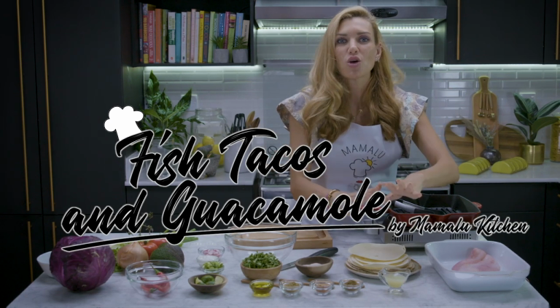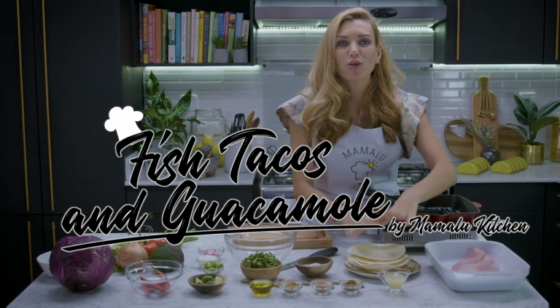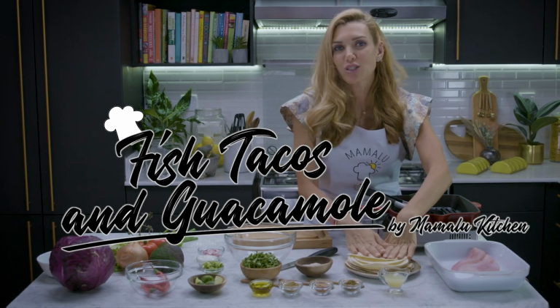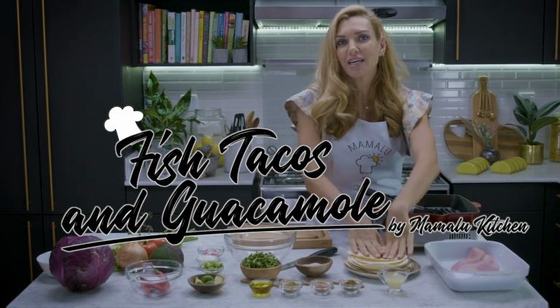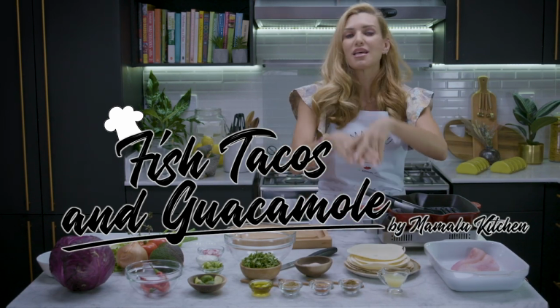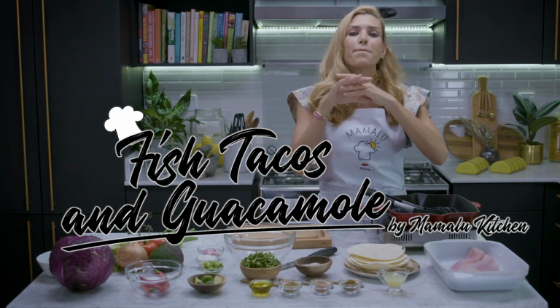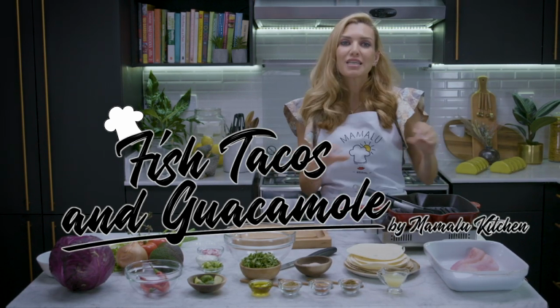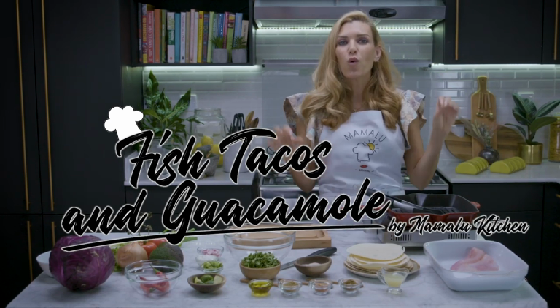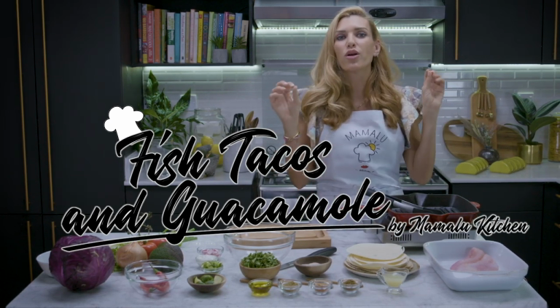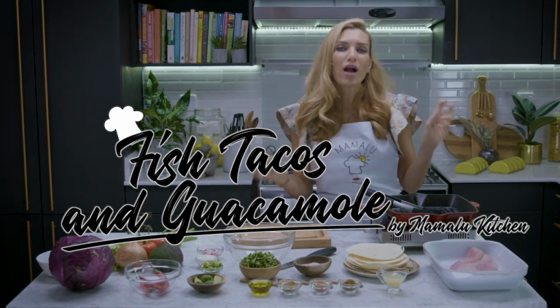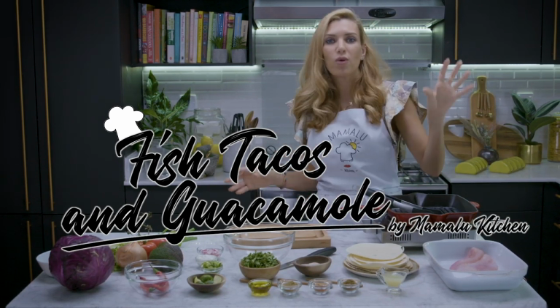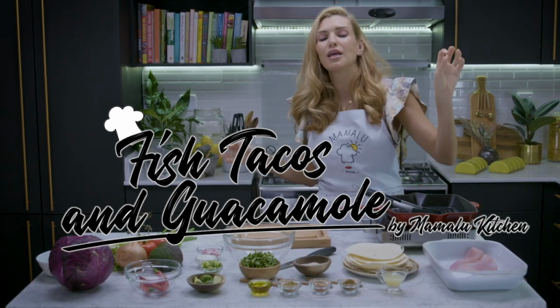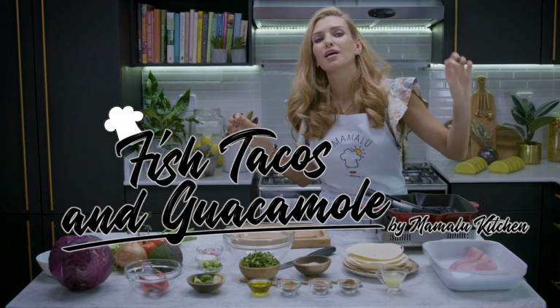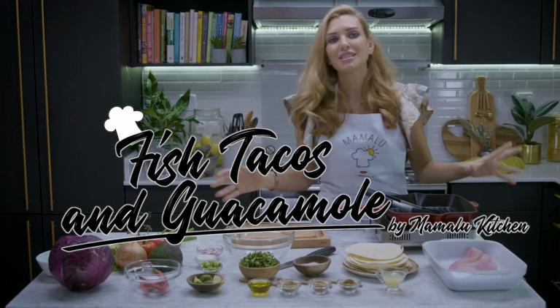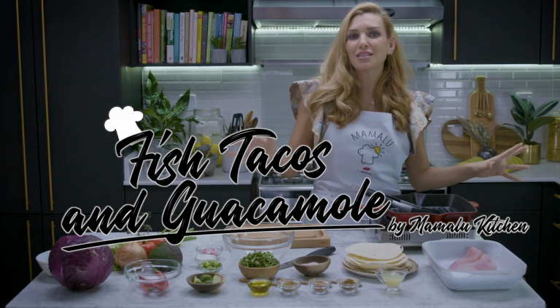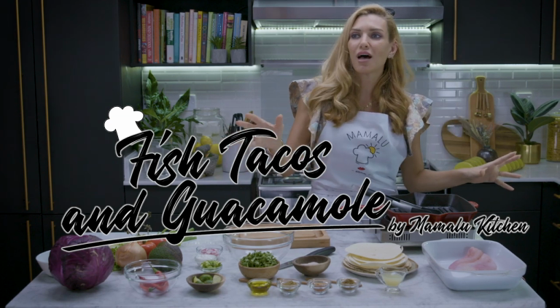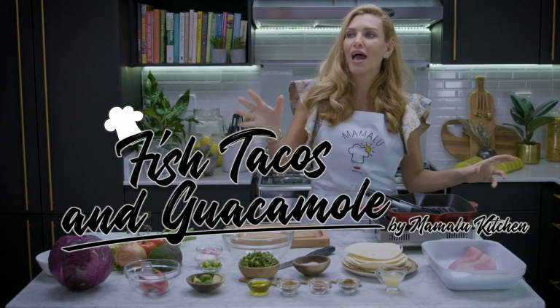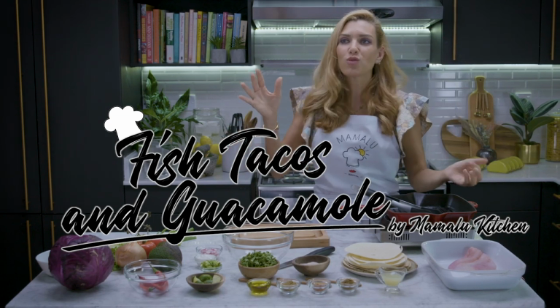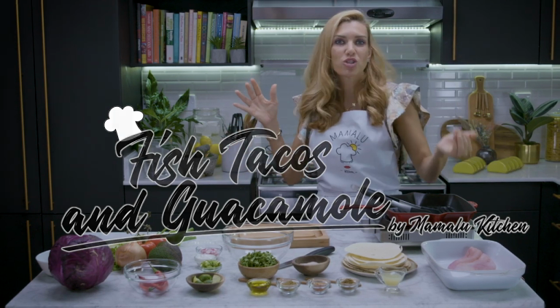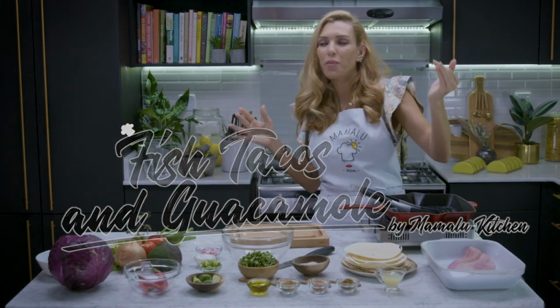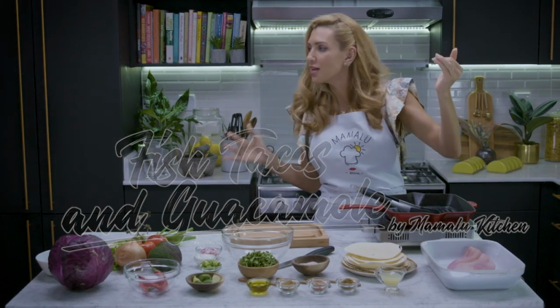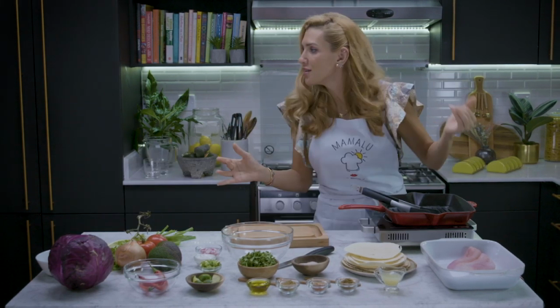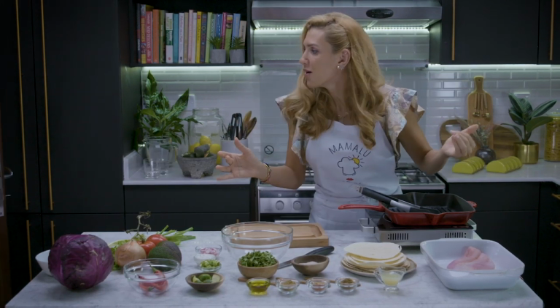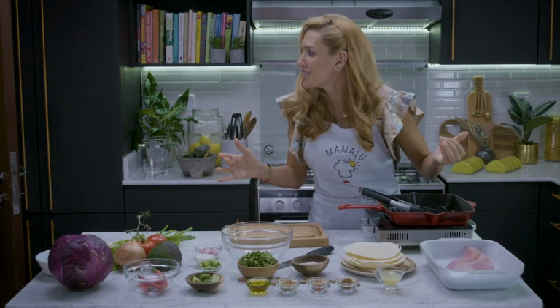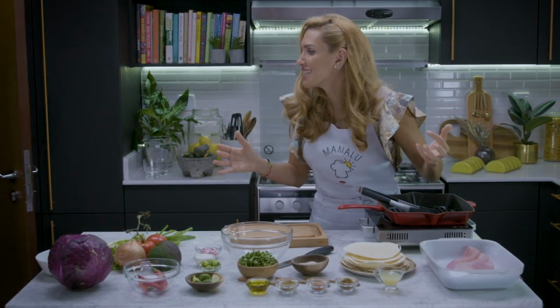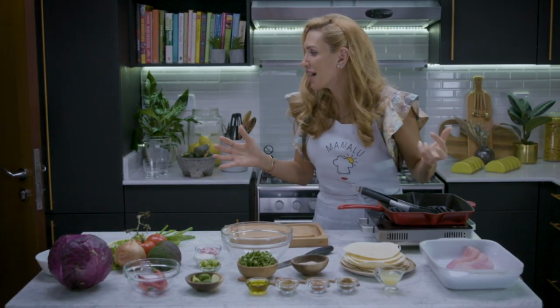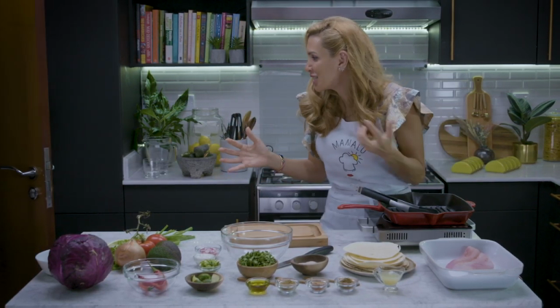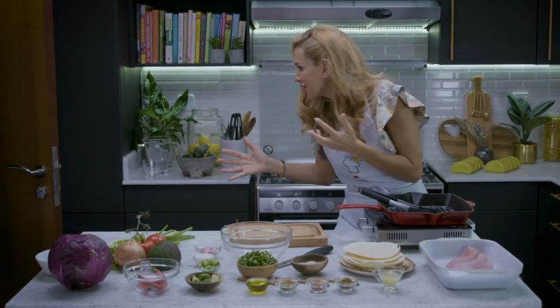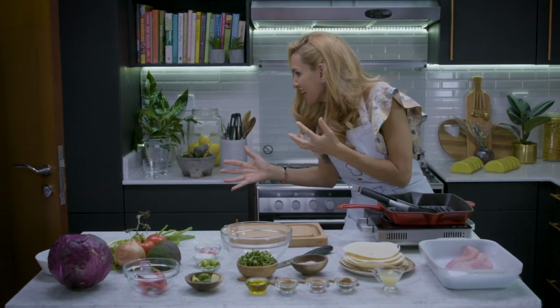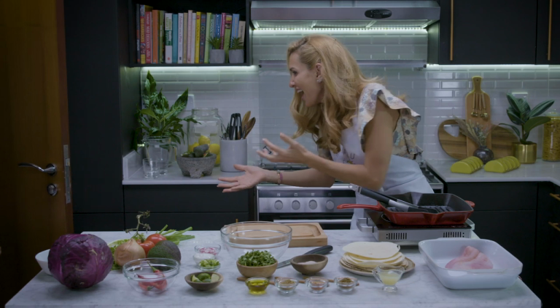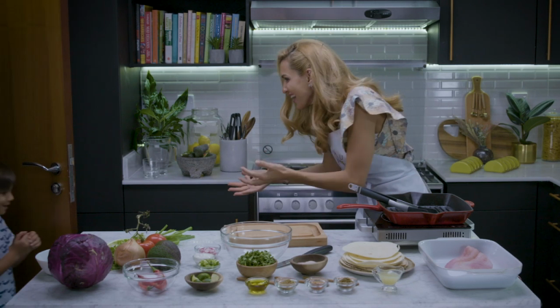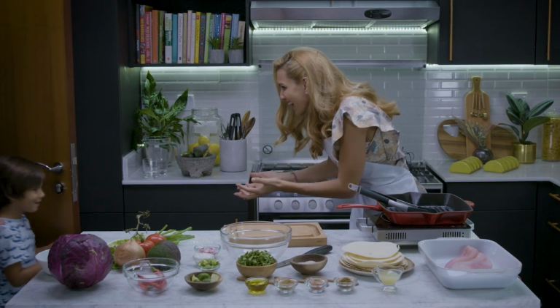With tortillas, Mexican corn, guacamole, salsa. And the door just opened — who is it? It's my children!